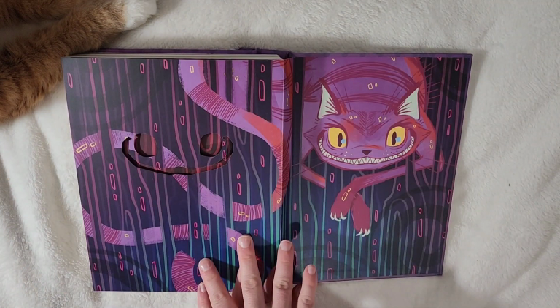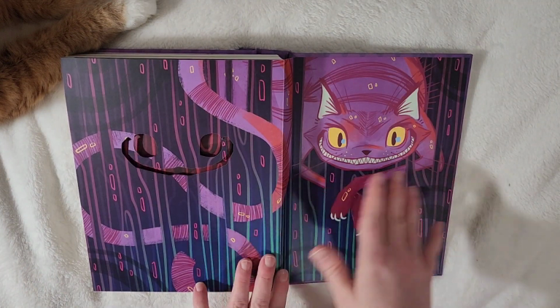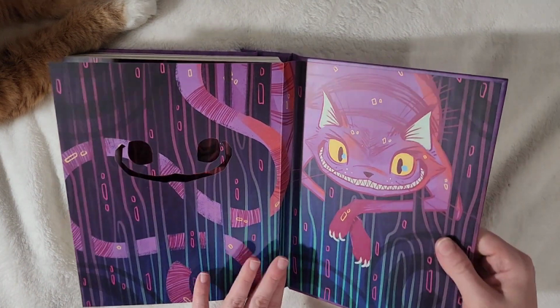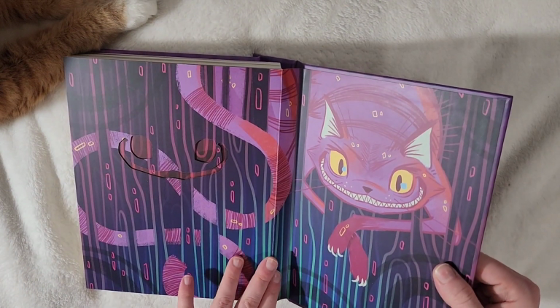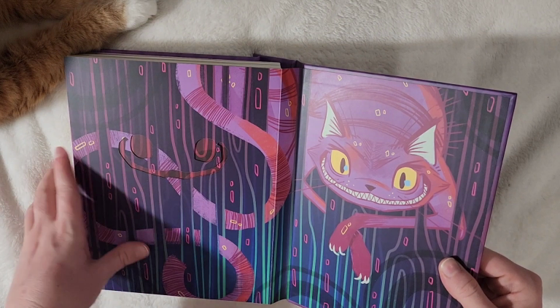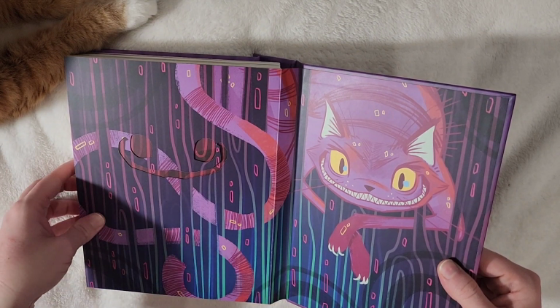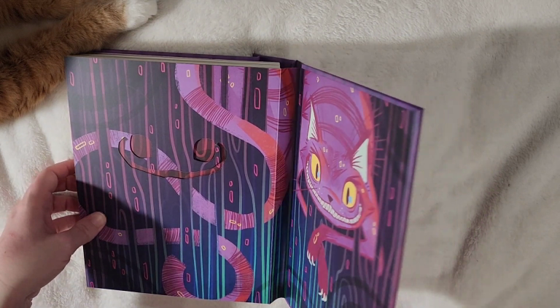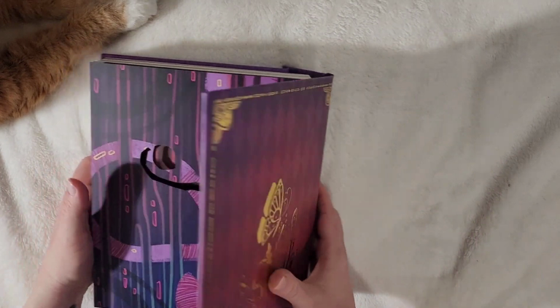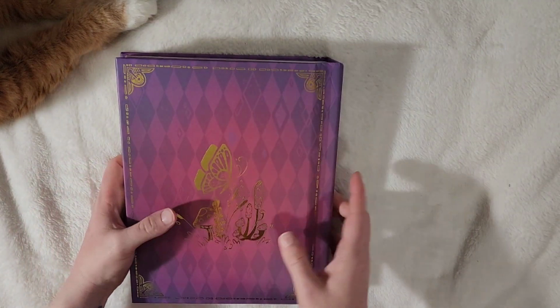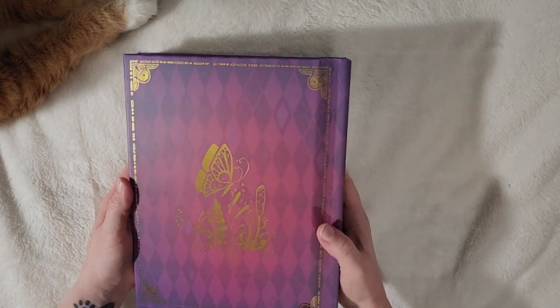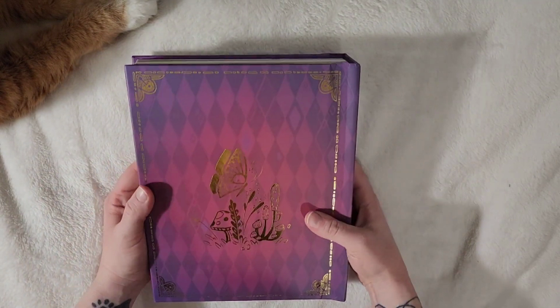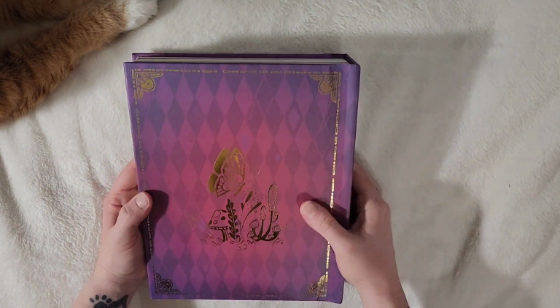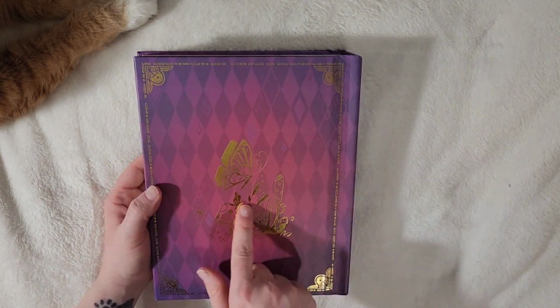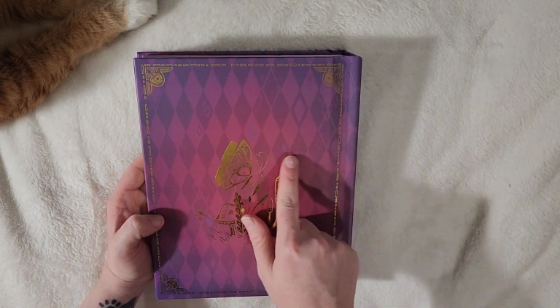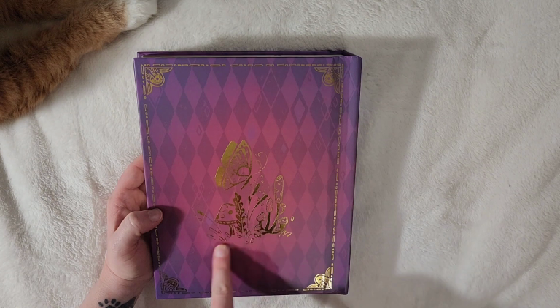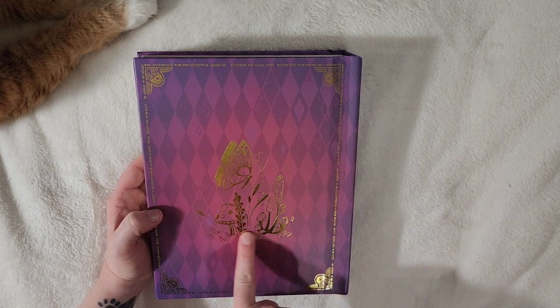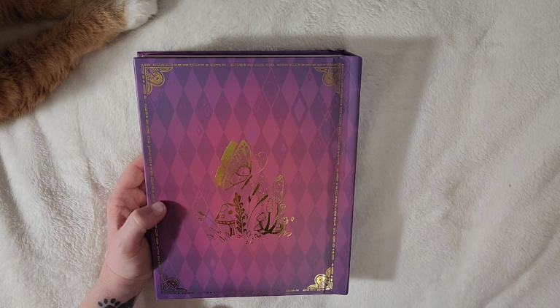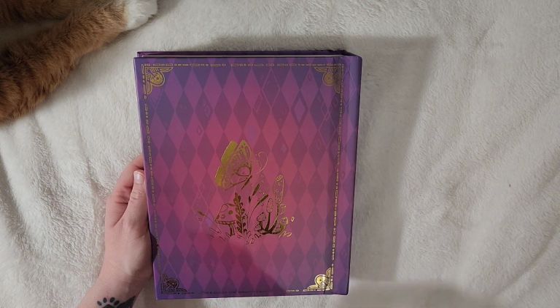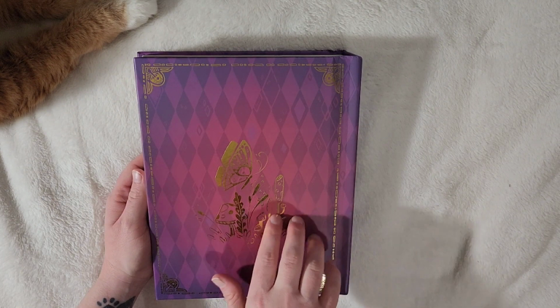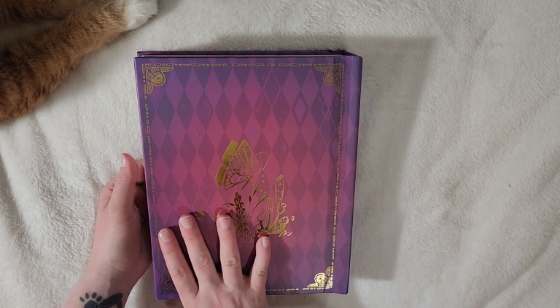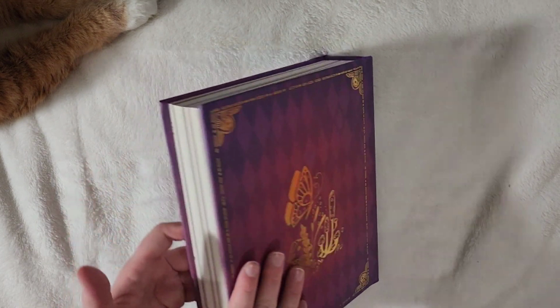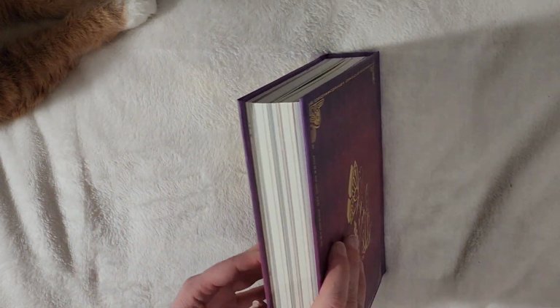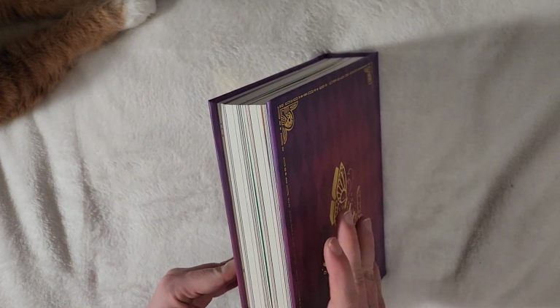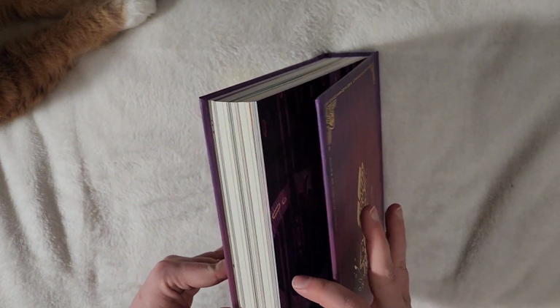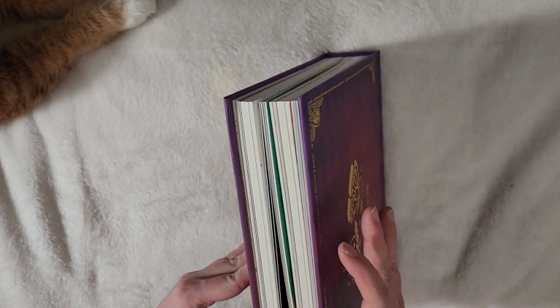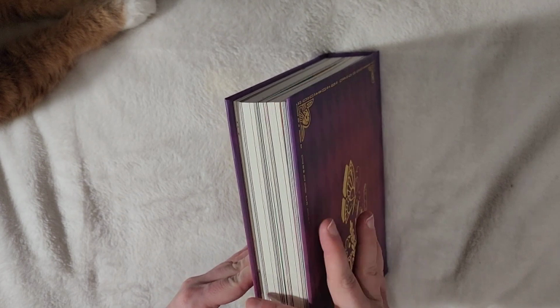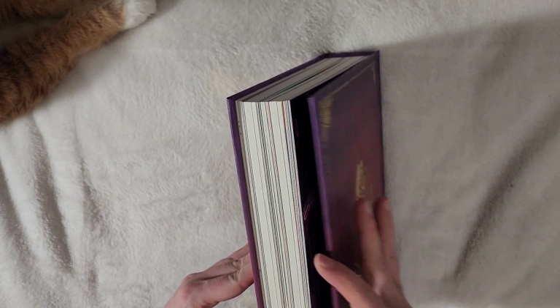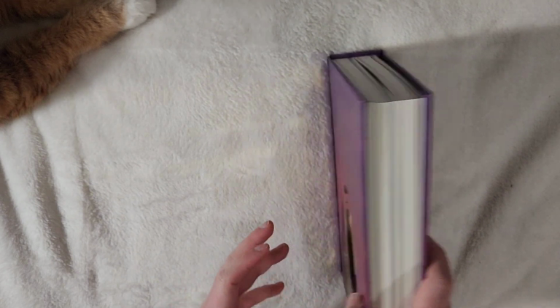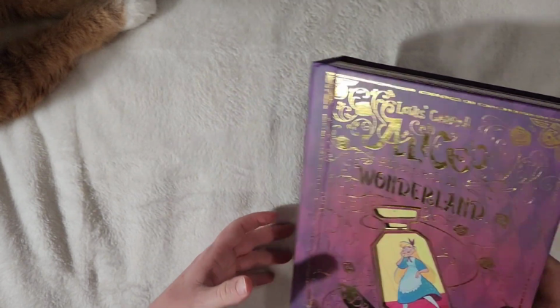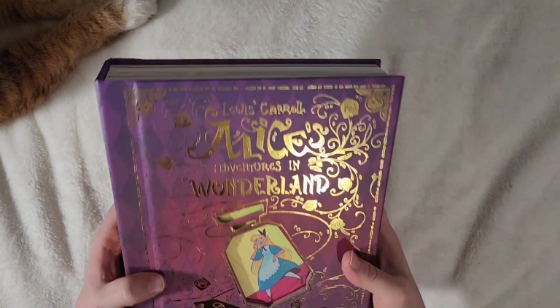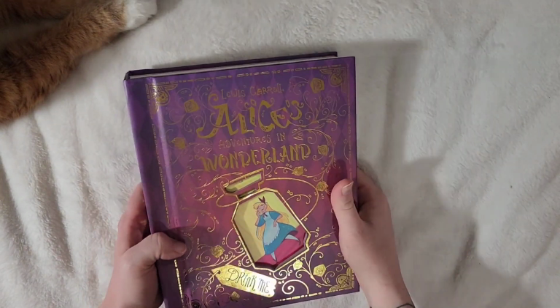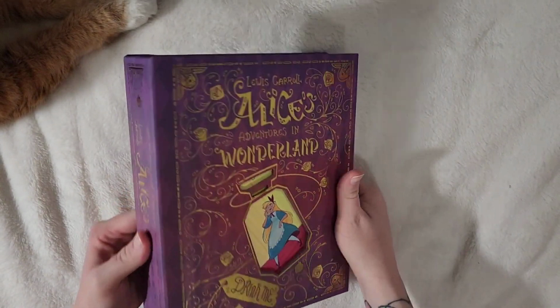When you flip it over it's the Cheshire Cat. The end — and even this artwork is beautiful: the butterfly and mushrooms, the gold foil. Looks super thick with all those pages. It's a pretty heavy book too — very solid.